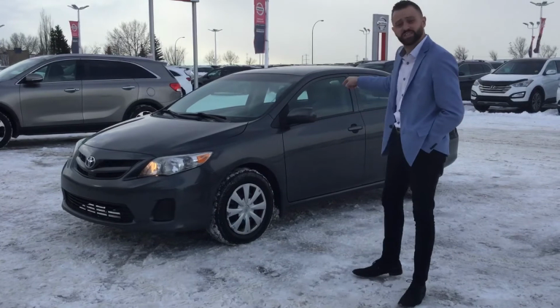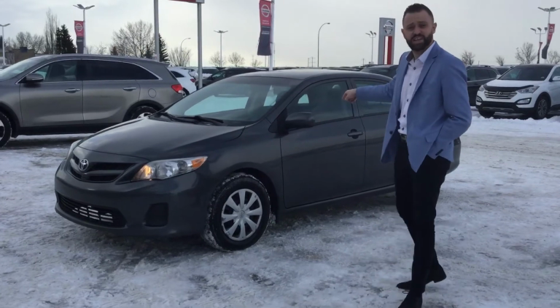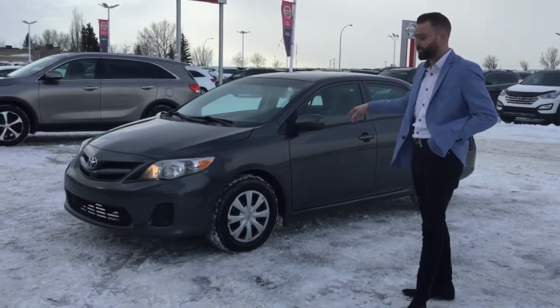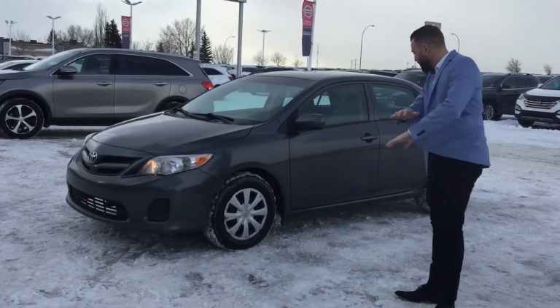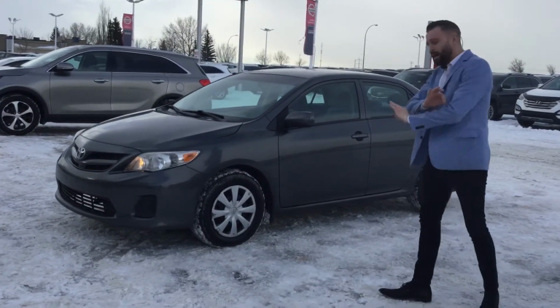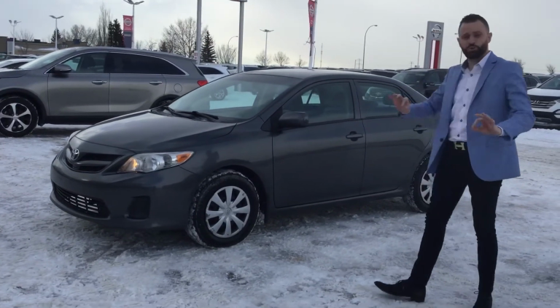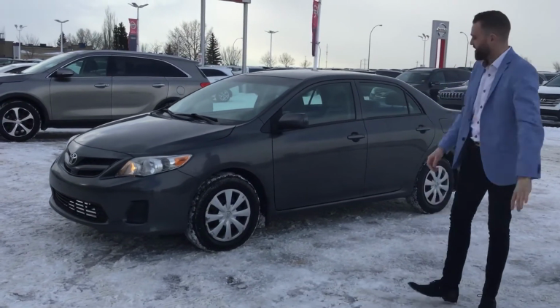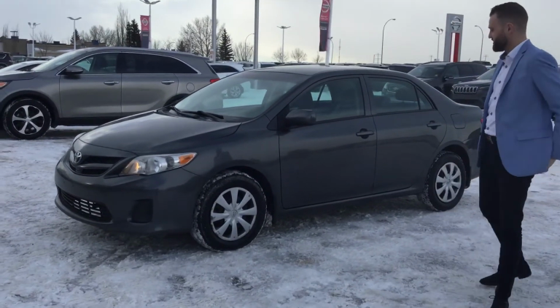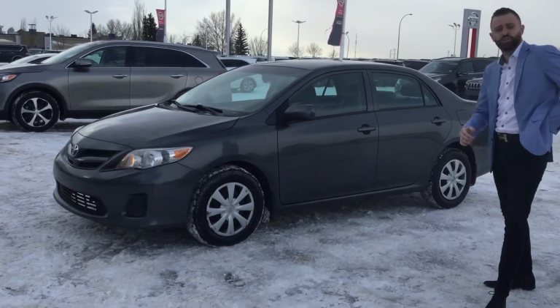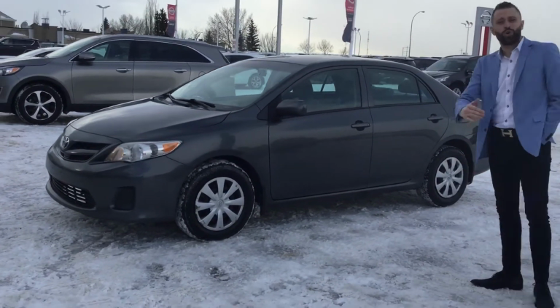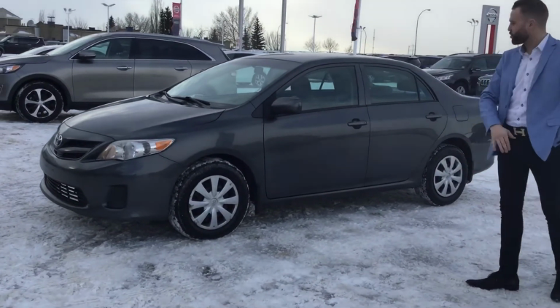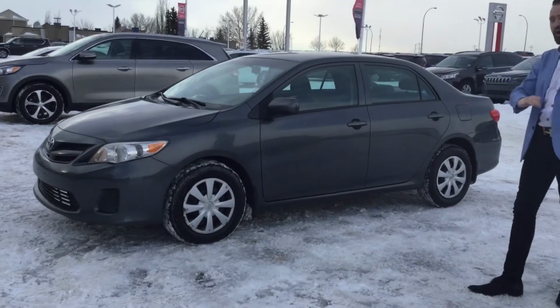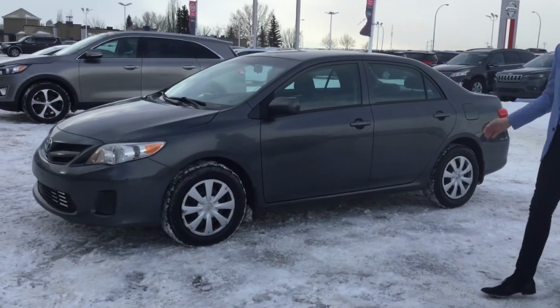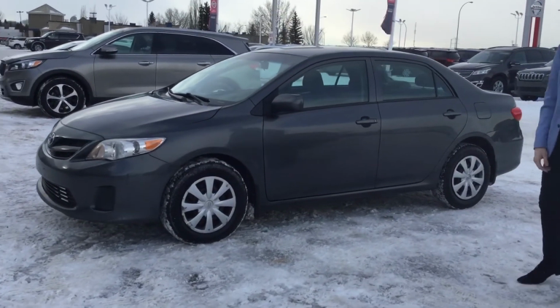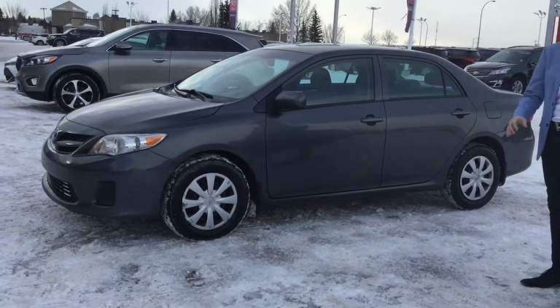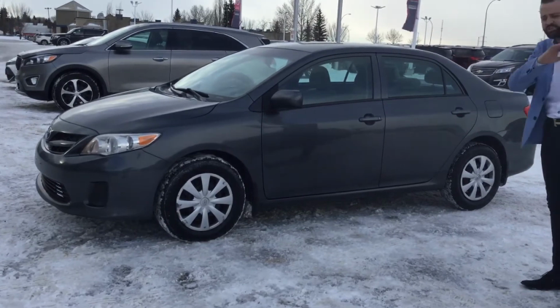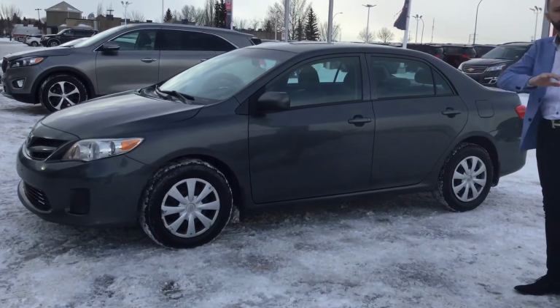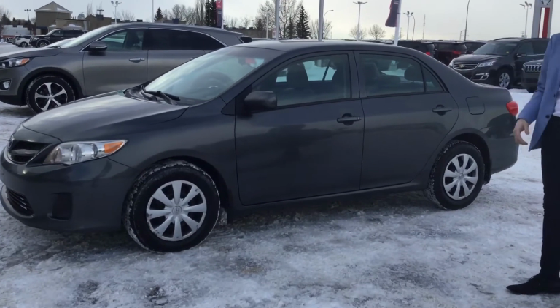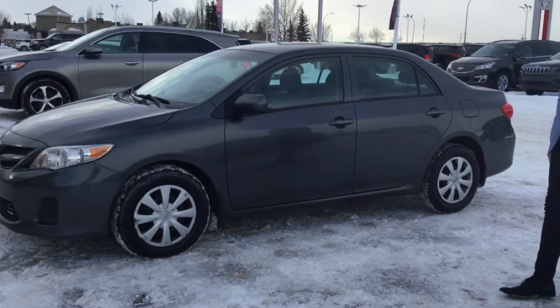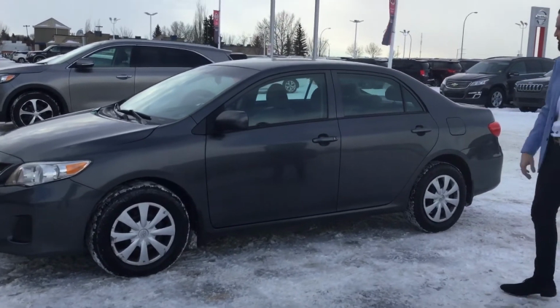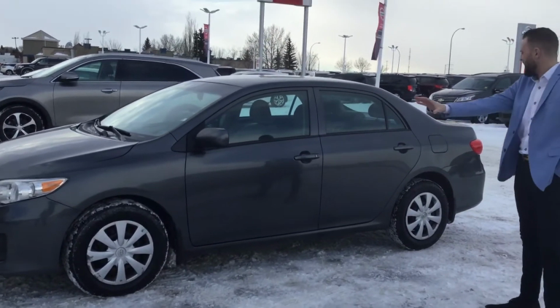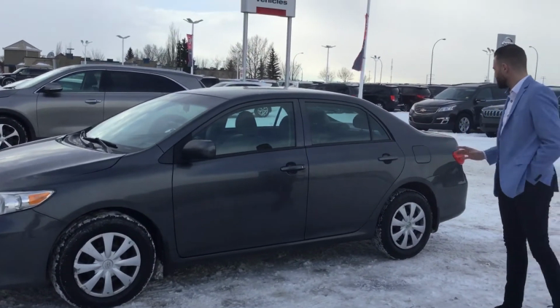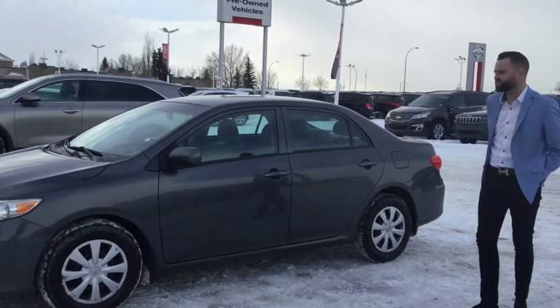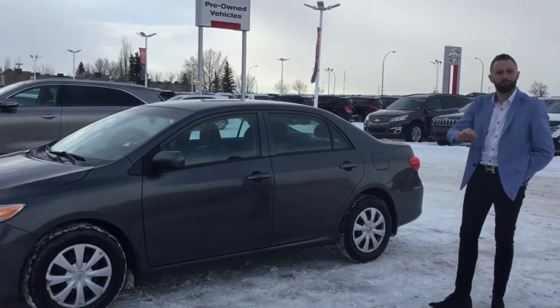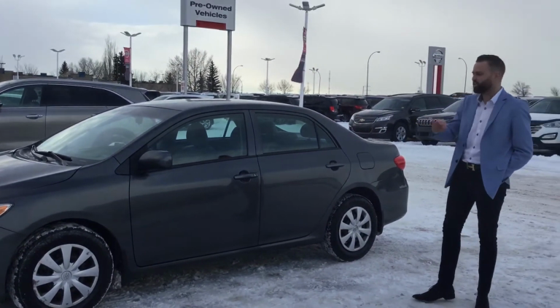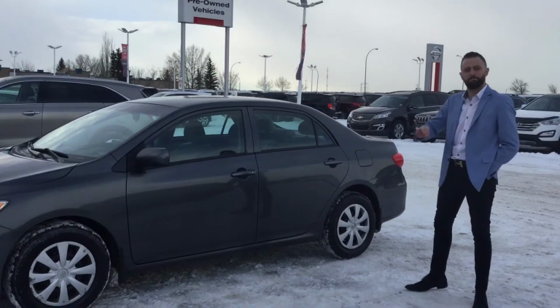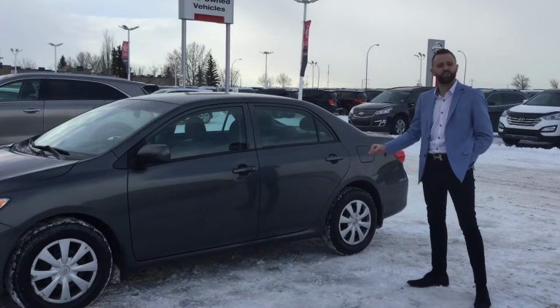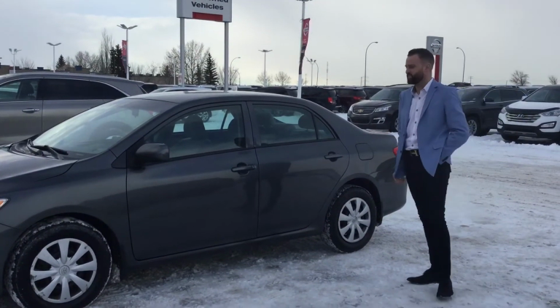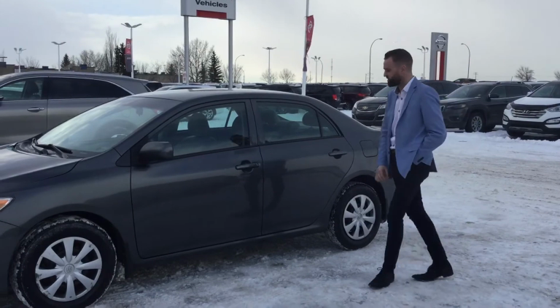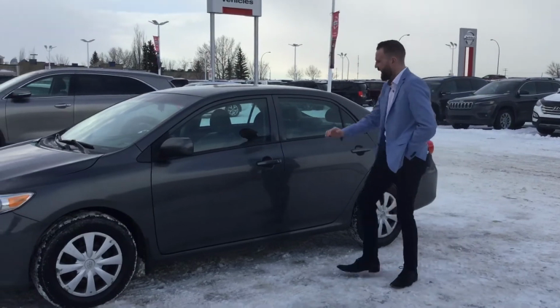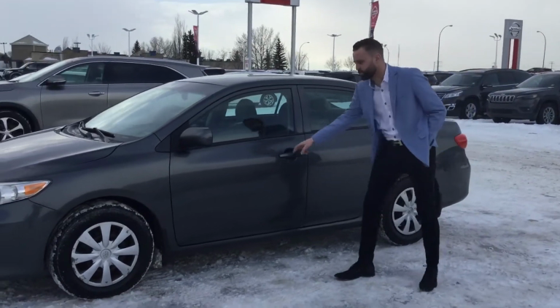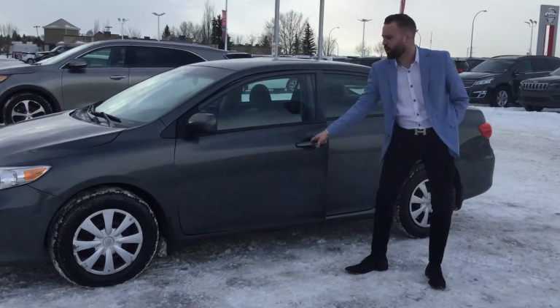This is the exact vehicle. Absolutely great condition — 2012, 127,000 km, super low kilometers. As you can tell, it's in immaculate condition. Absolutely phenomenal.